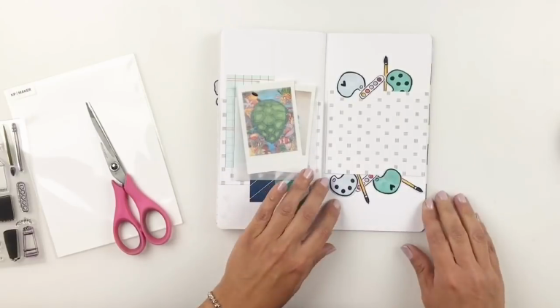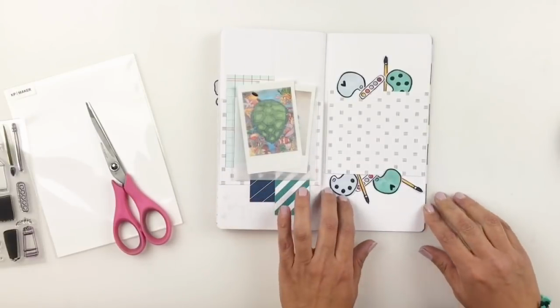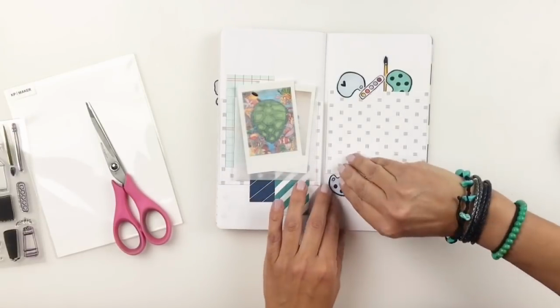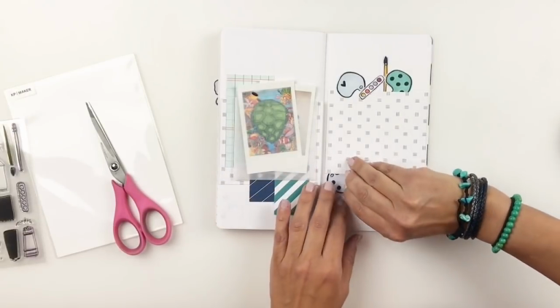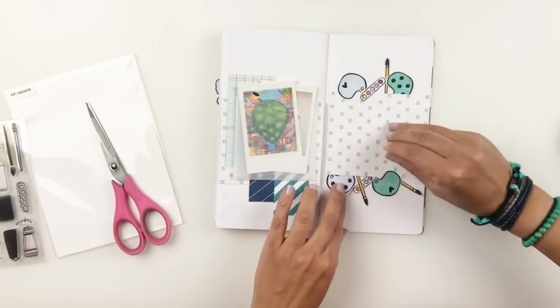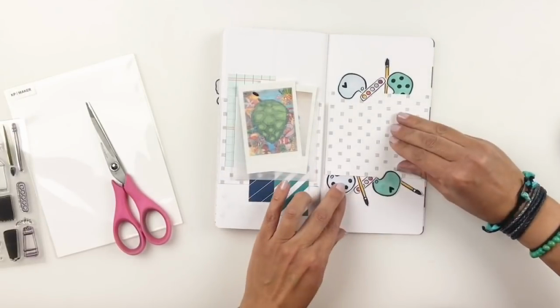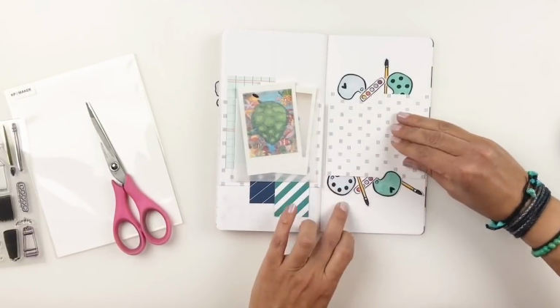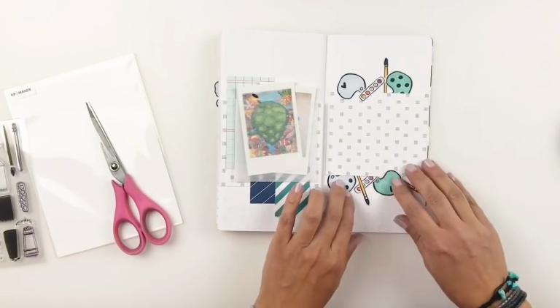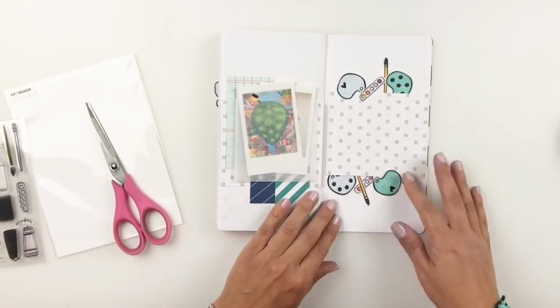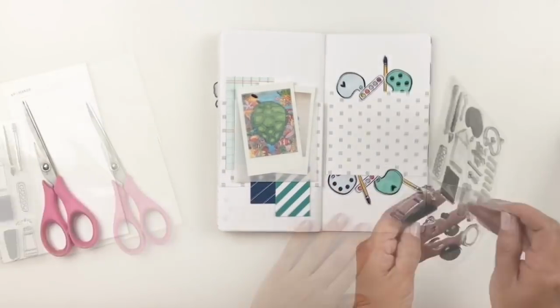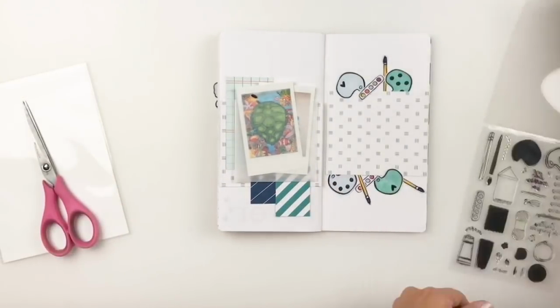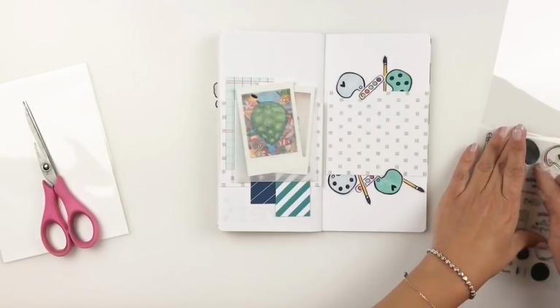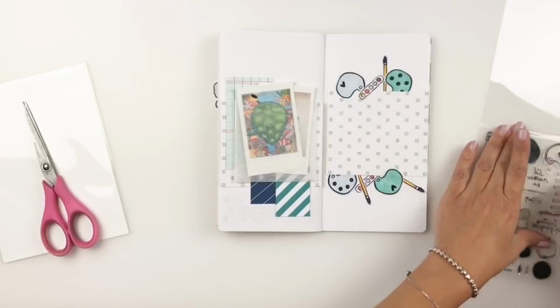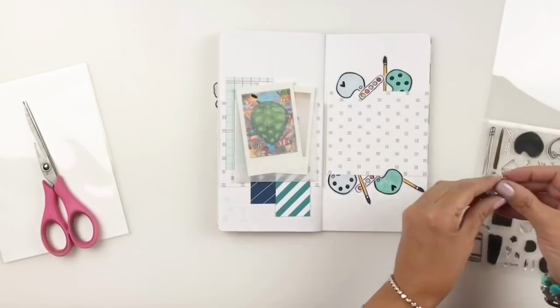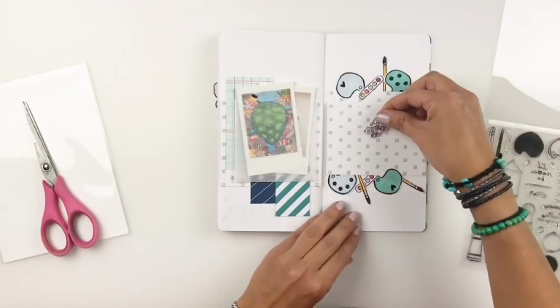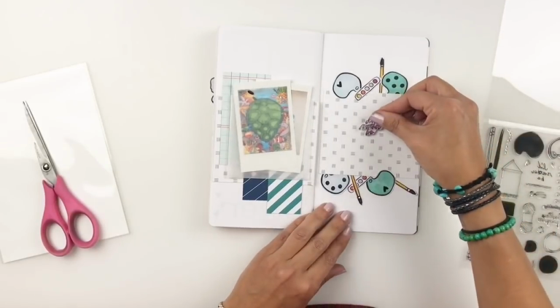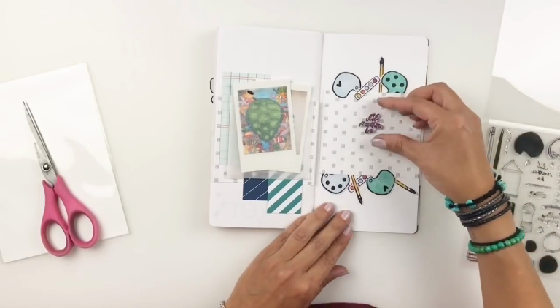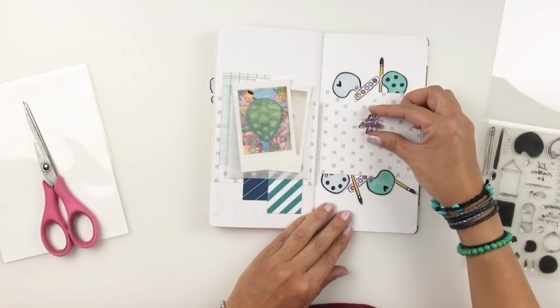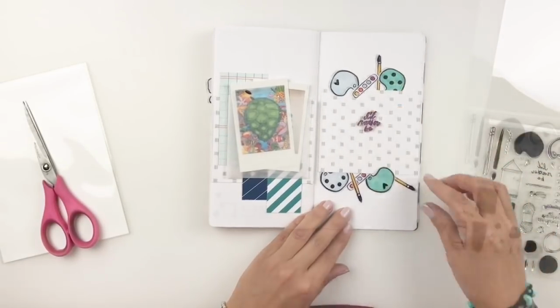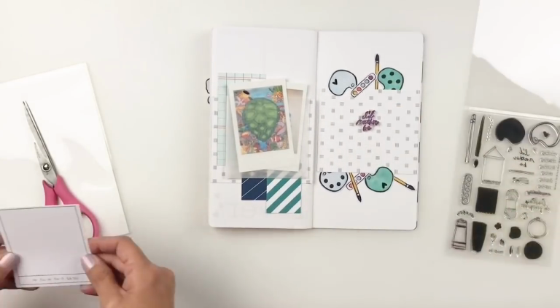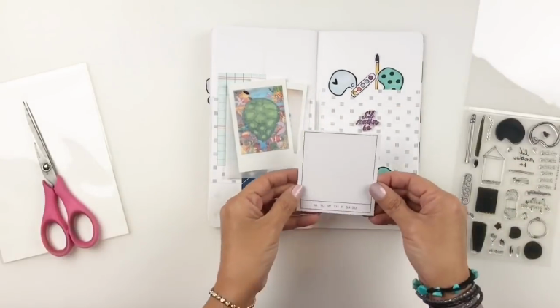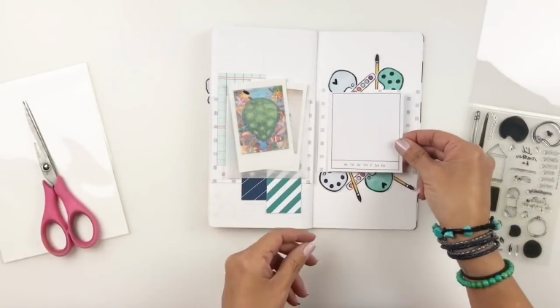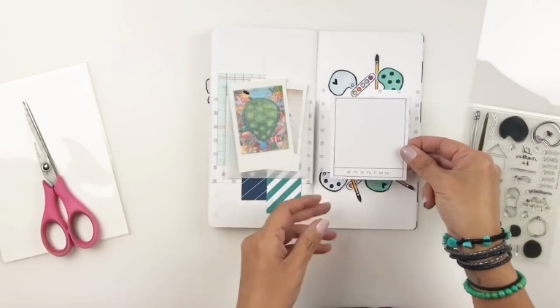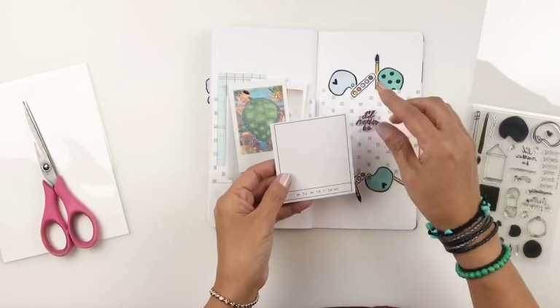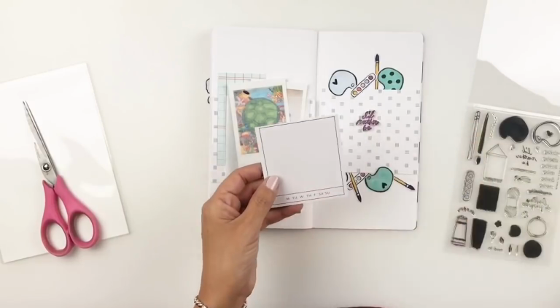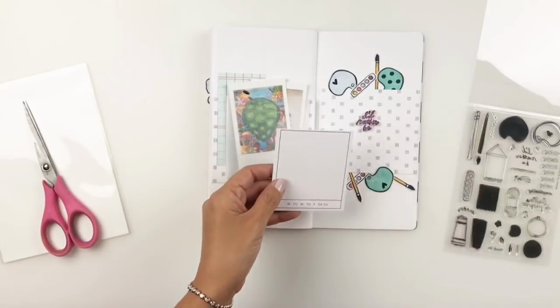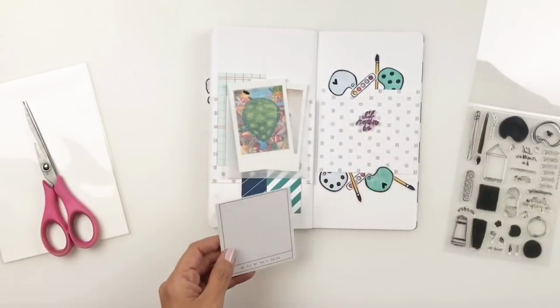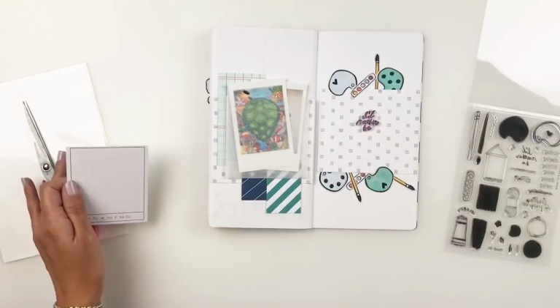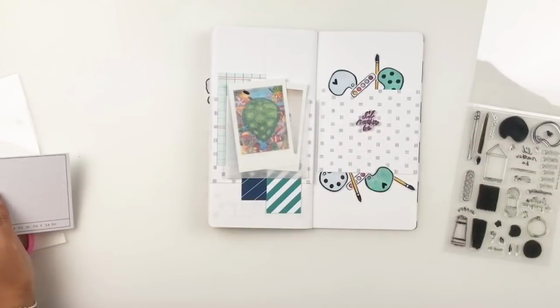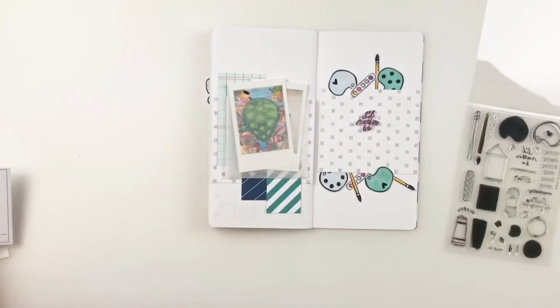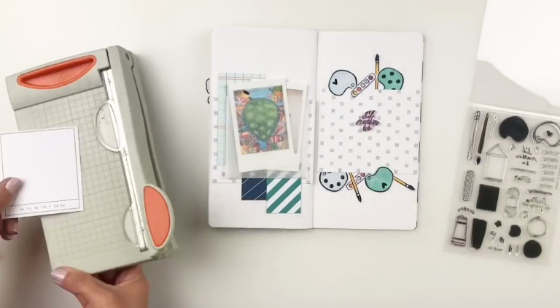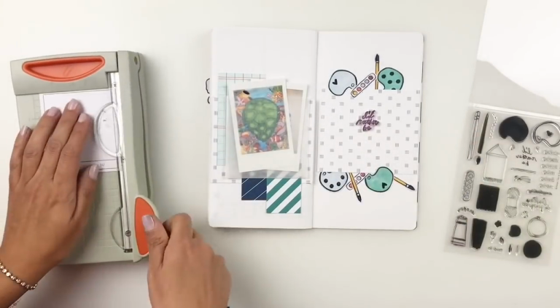Now I want to start working on my title. I decided to use one of the stamps that says 'I'd Rather Be' — you can build it on — 'I'd Rather Be Drawing.' And of course, I'm going to end up stamping 'drawing.'